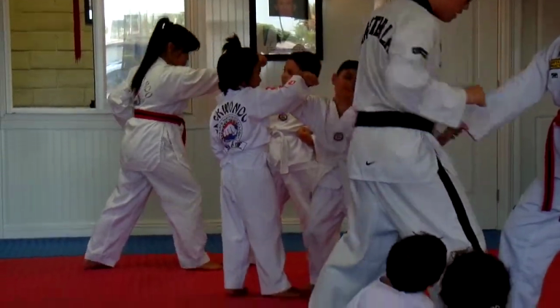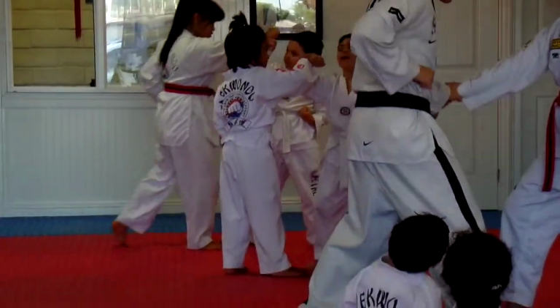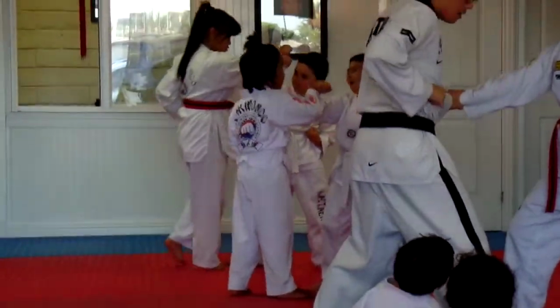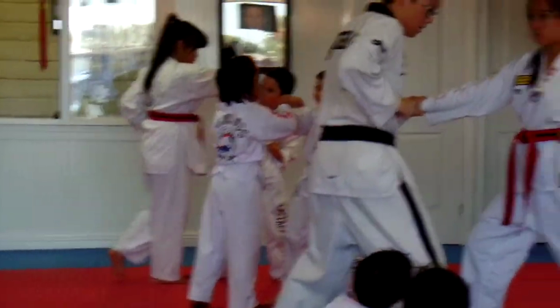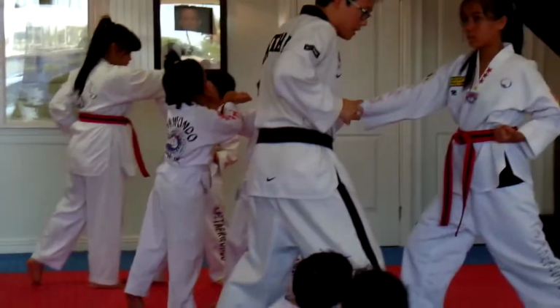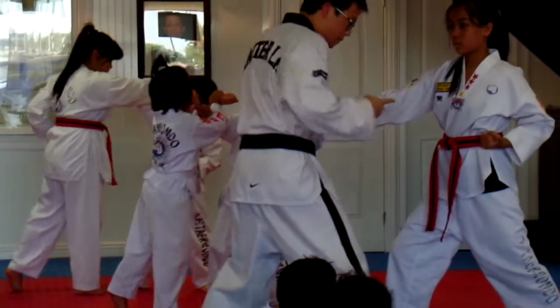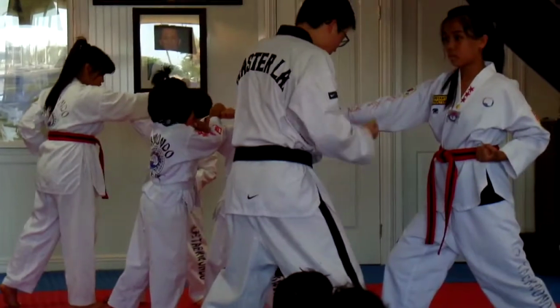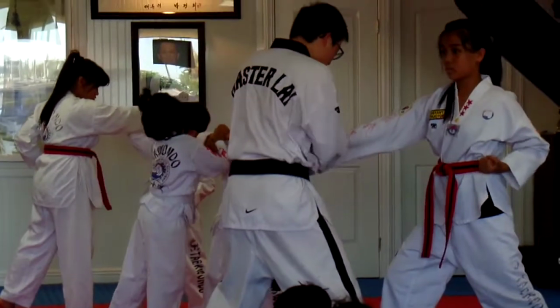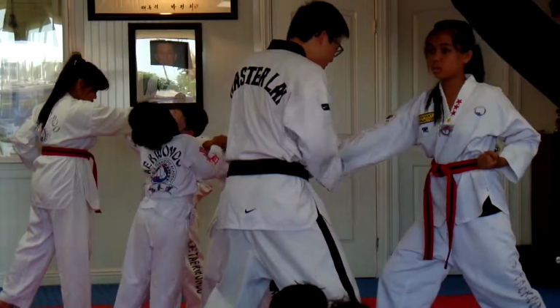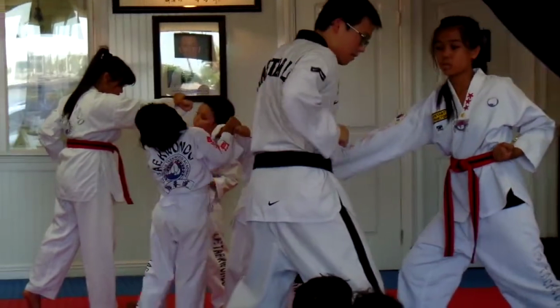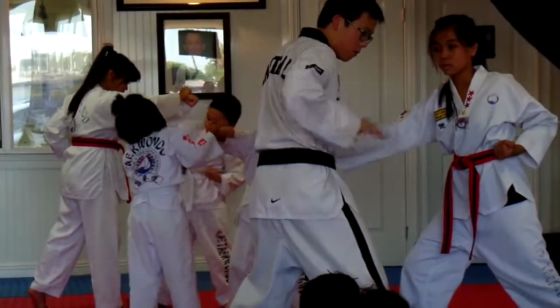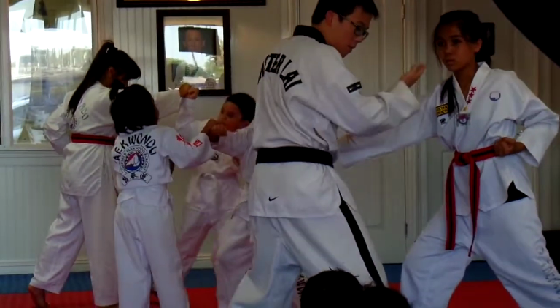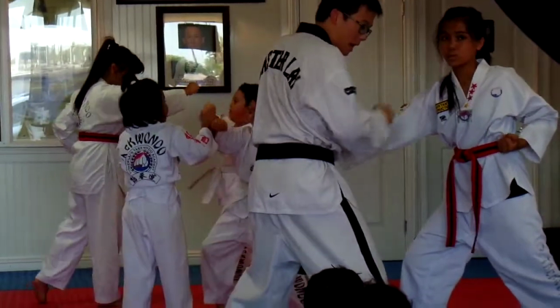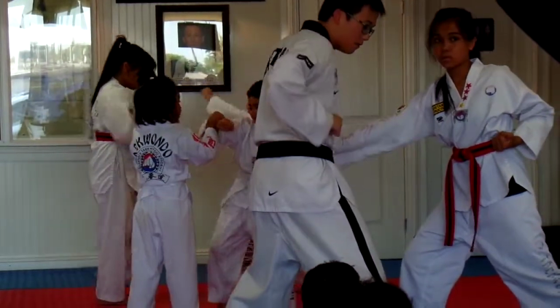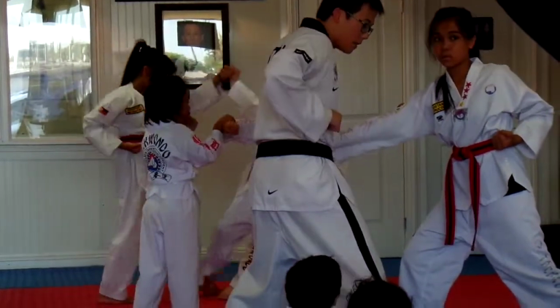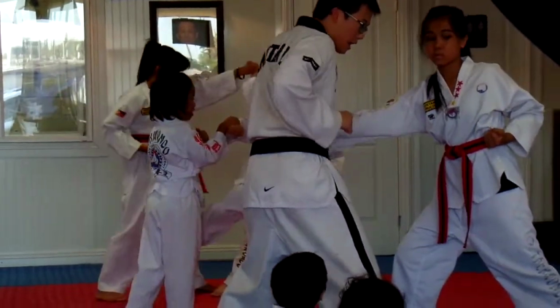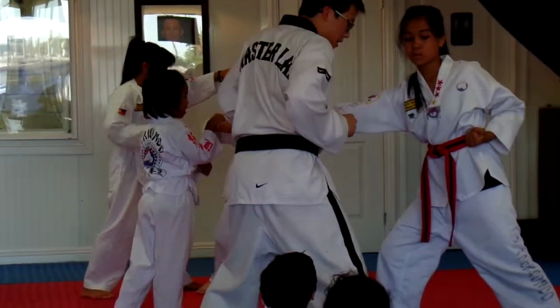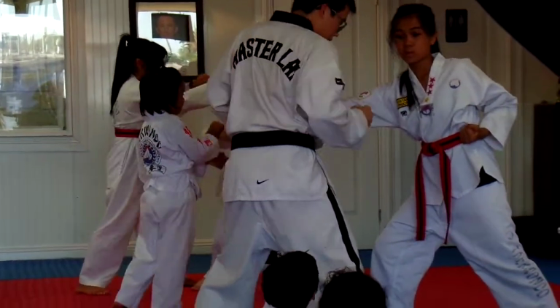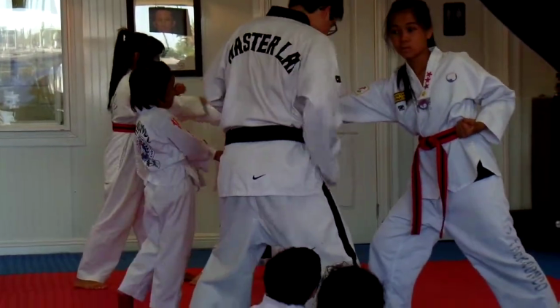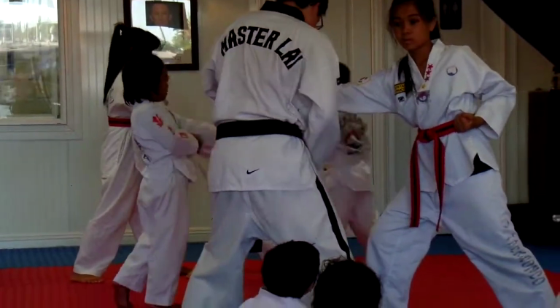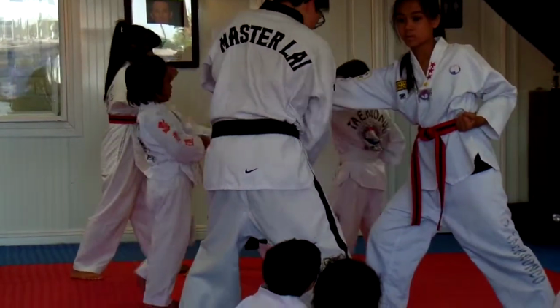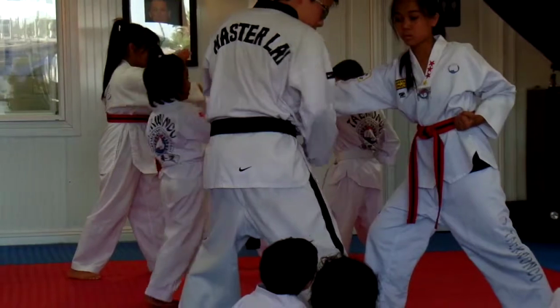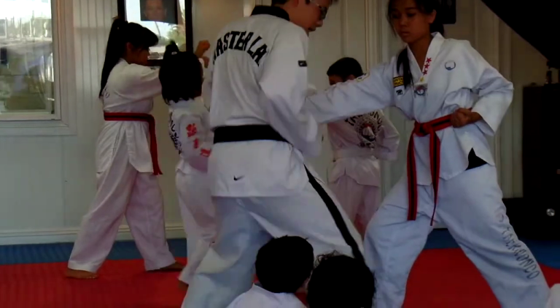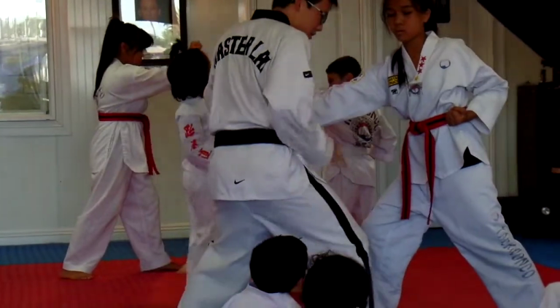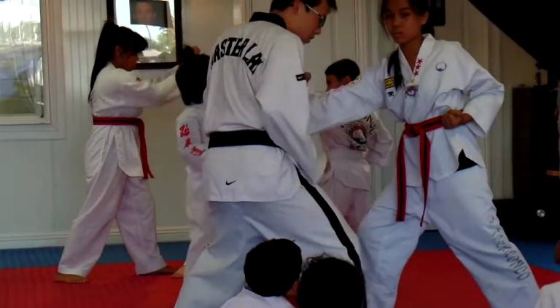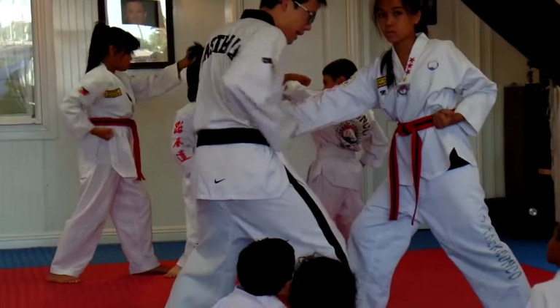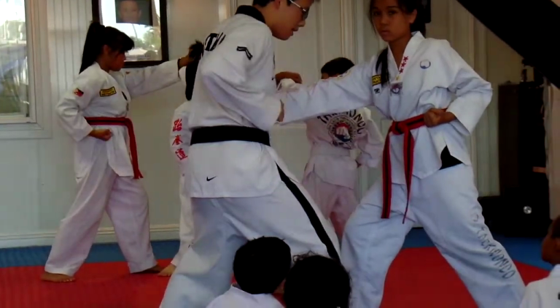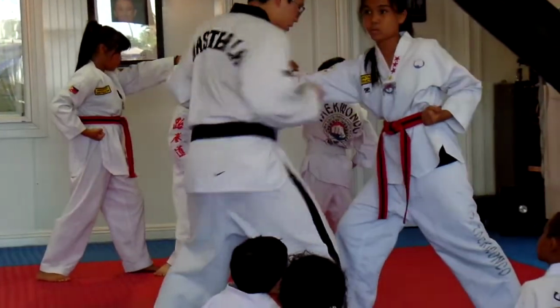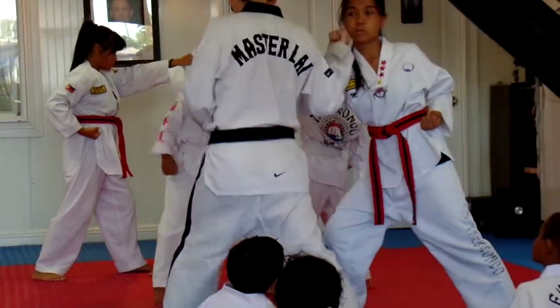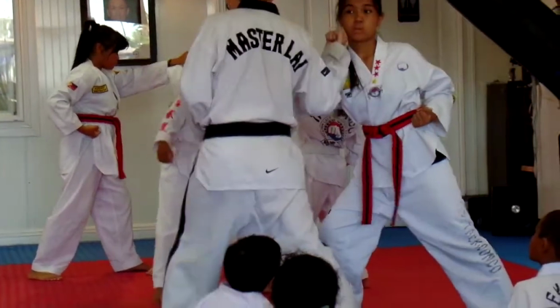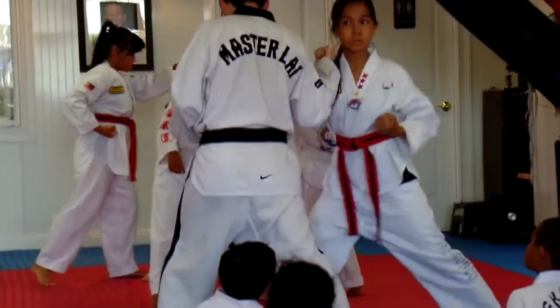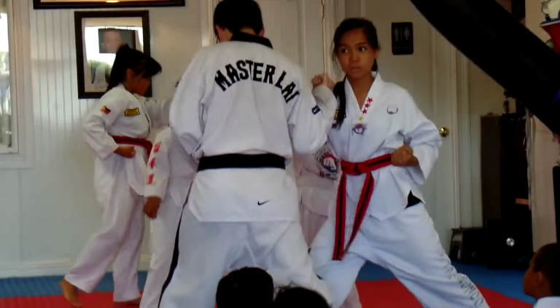So here, at the same time, you're going to pull her down — or pull your partner down — and you're going to uppercut, and you're going to change your stance. This is horseback, and you're going to hold front stance.